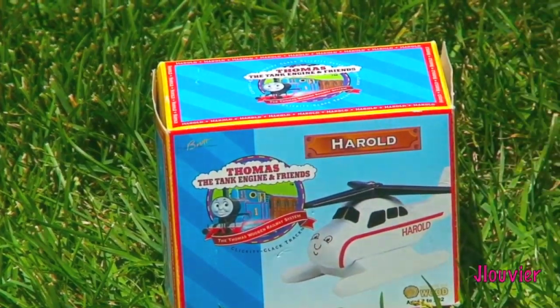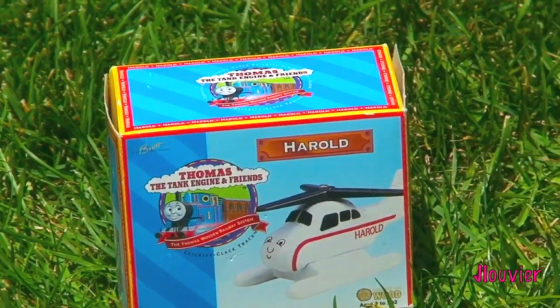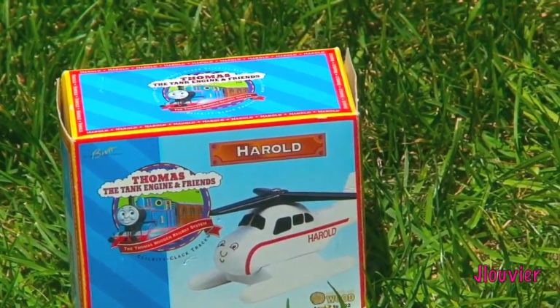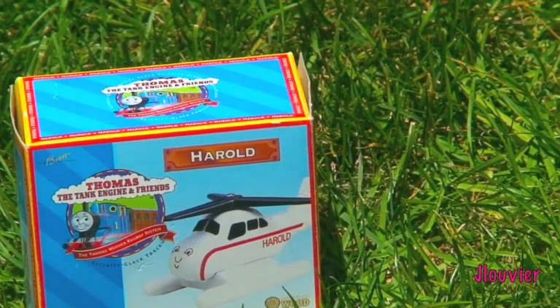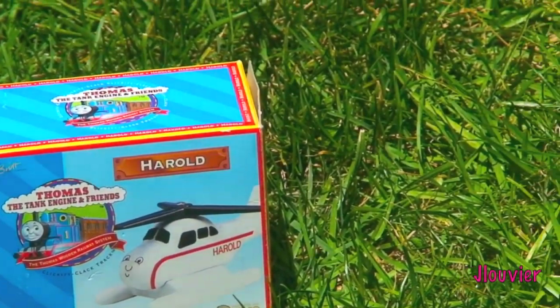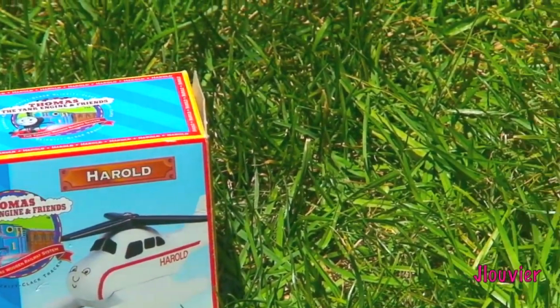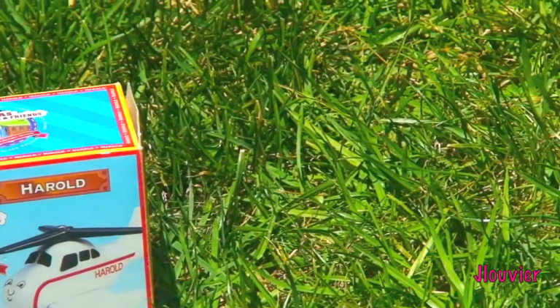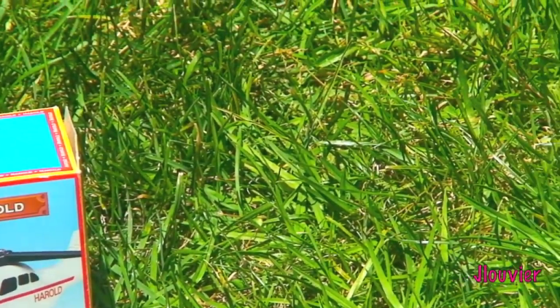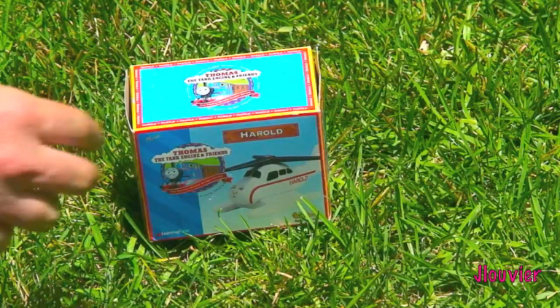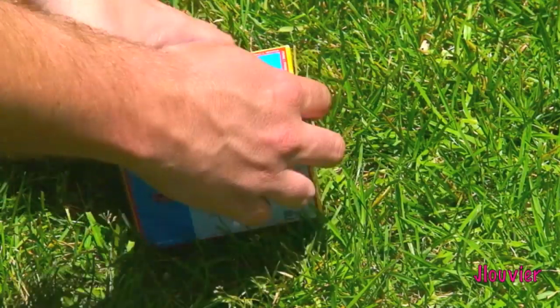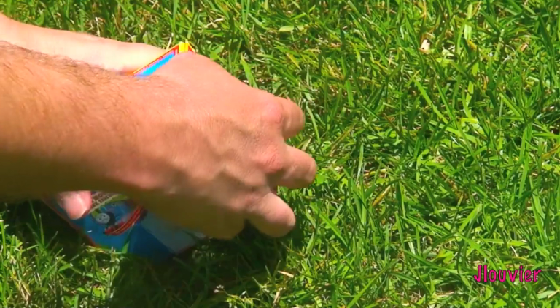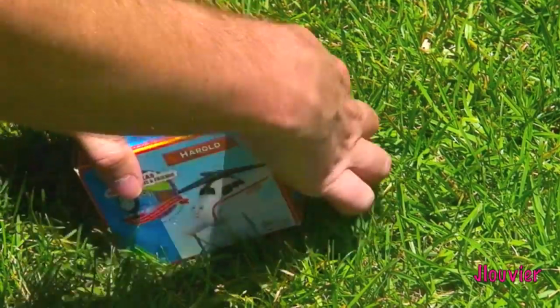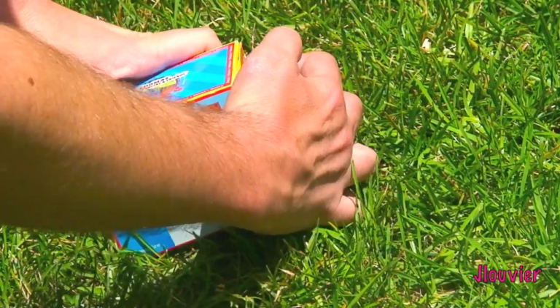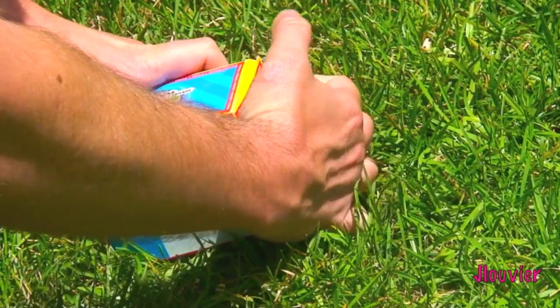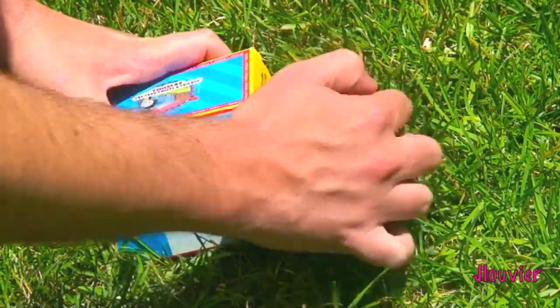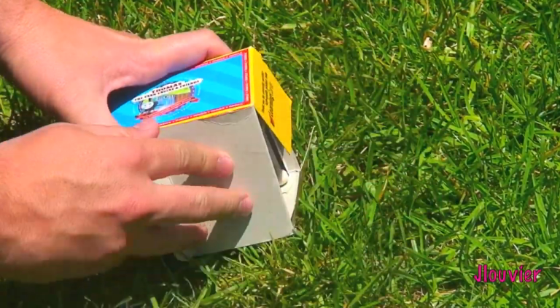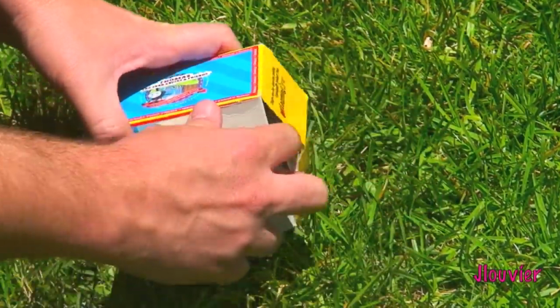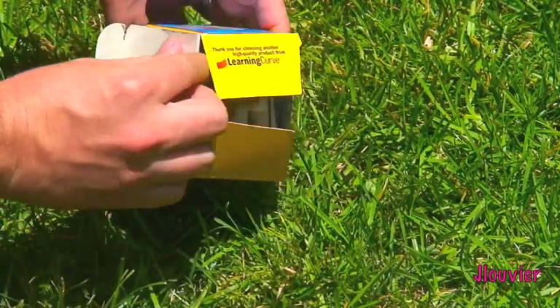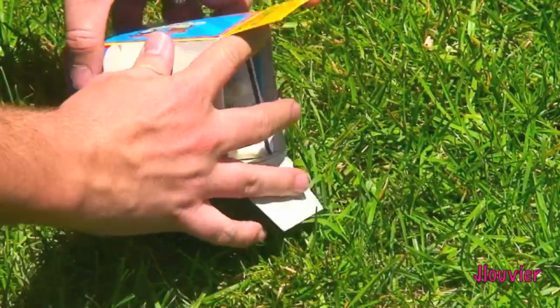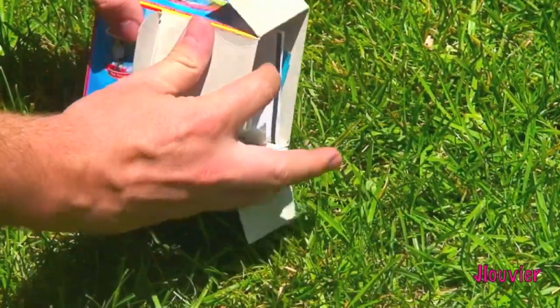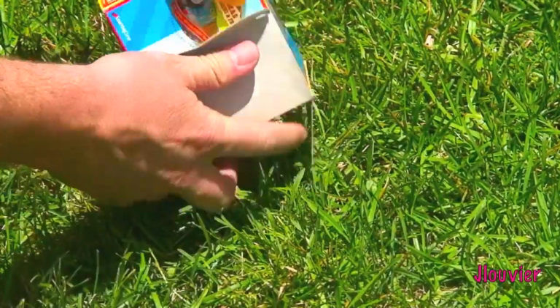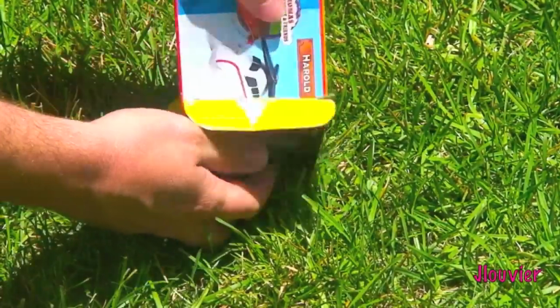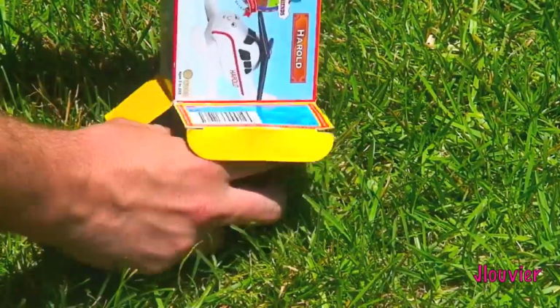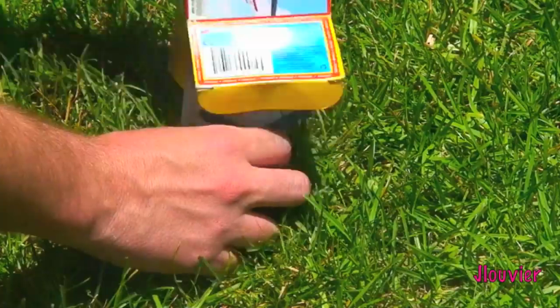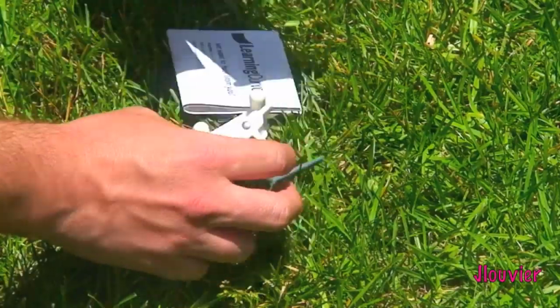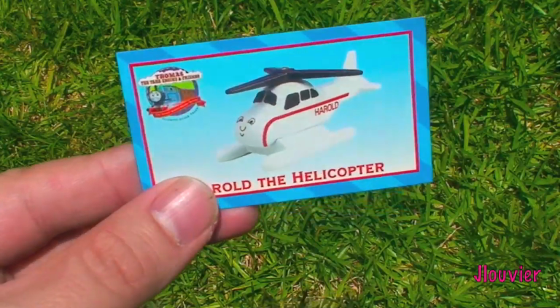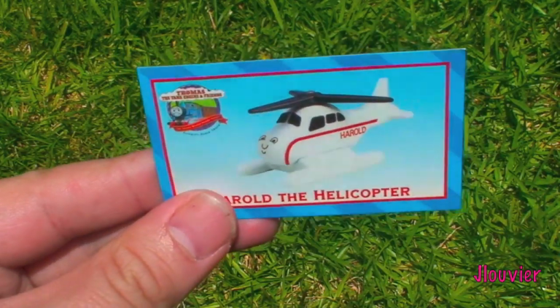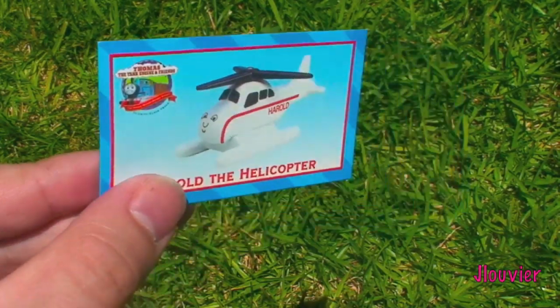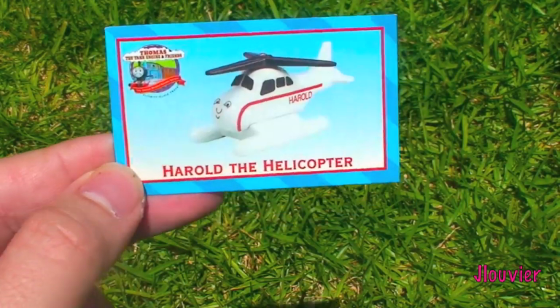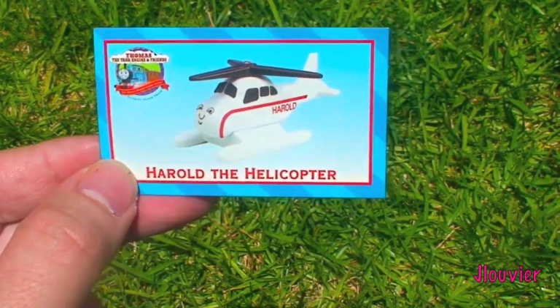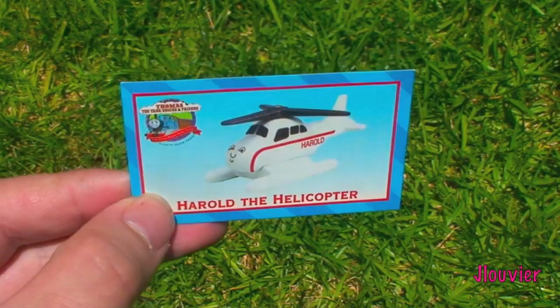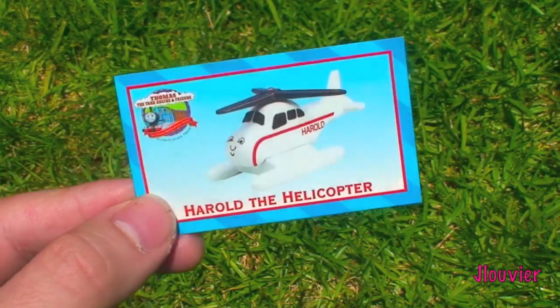As one of the few from the island of Sodor that travel by air, this character is modeled after a Sikorsky S-55 helicopter with added floats that was originally built in the UK. He is painted white with red lighting.